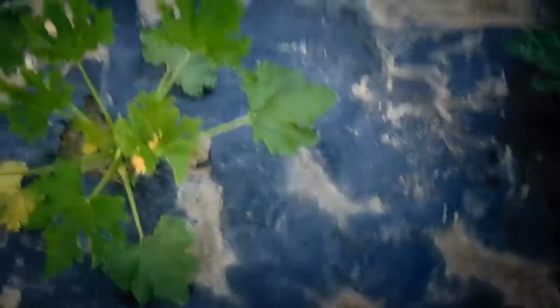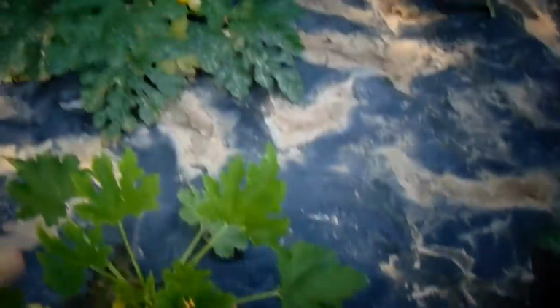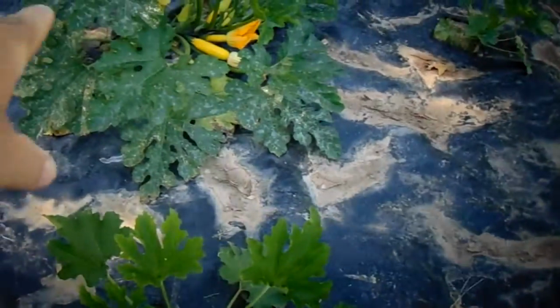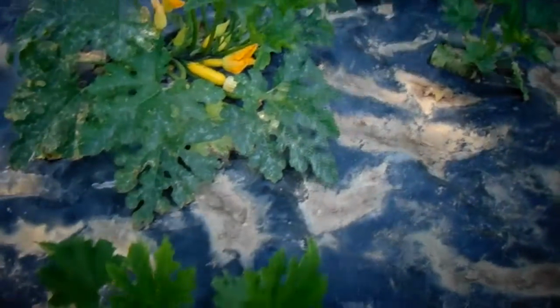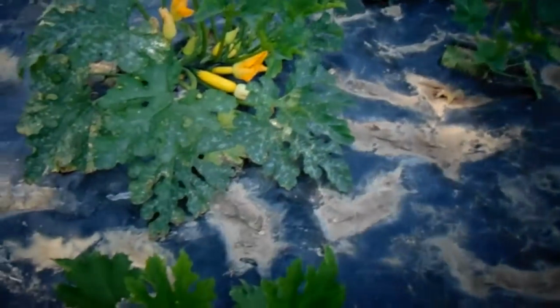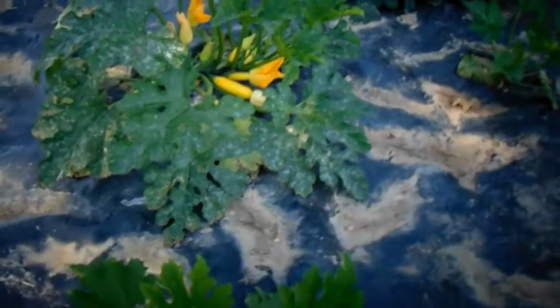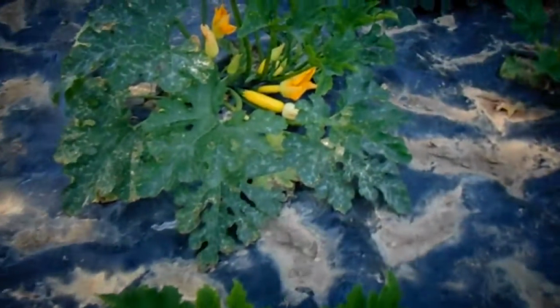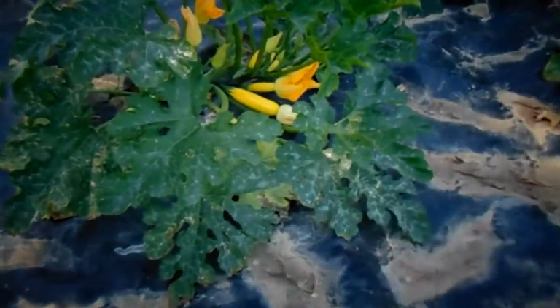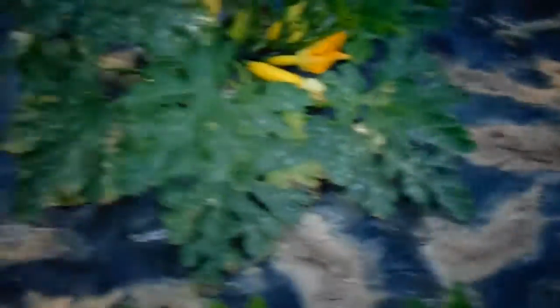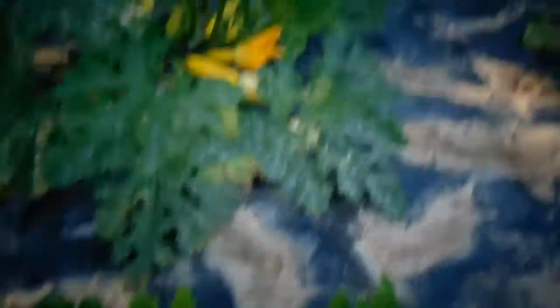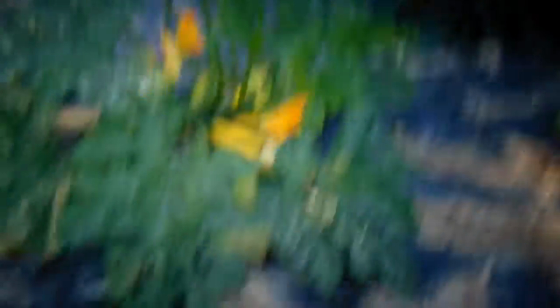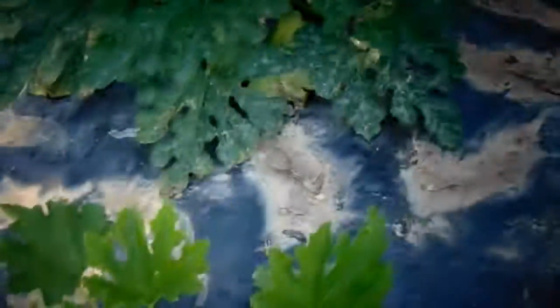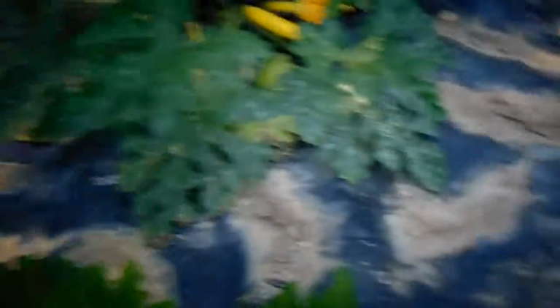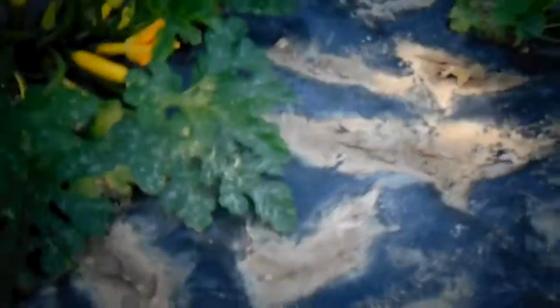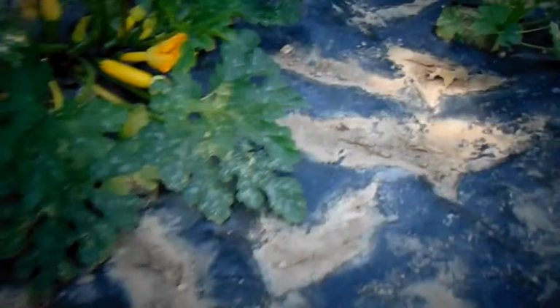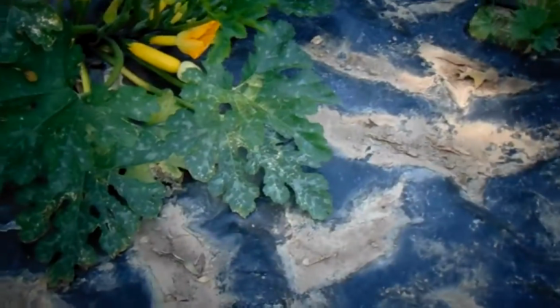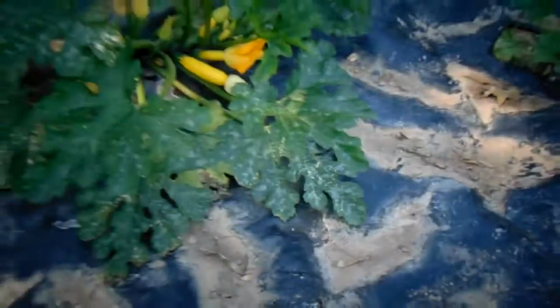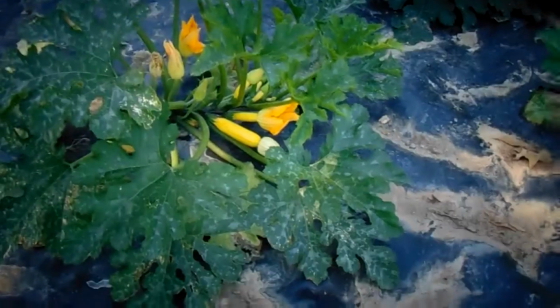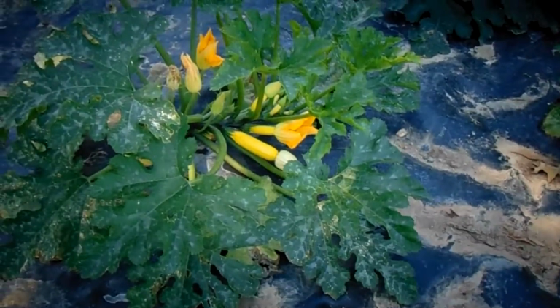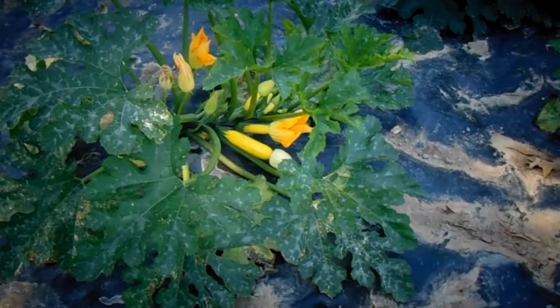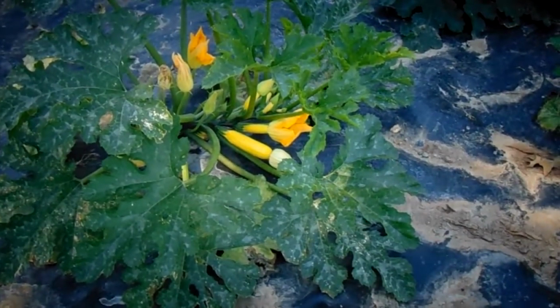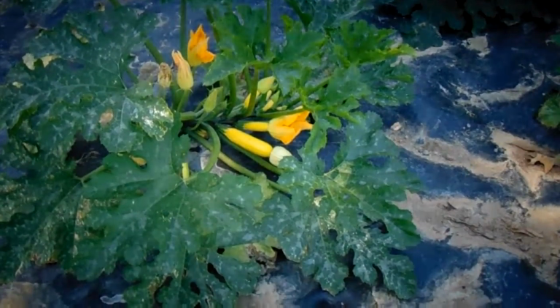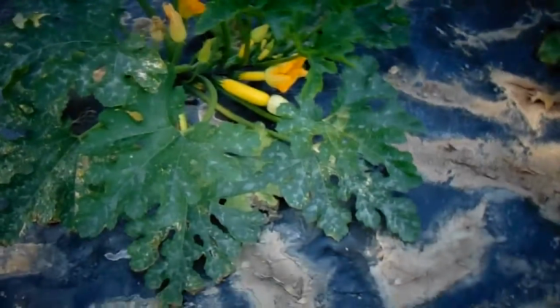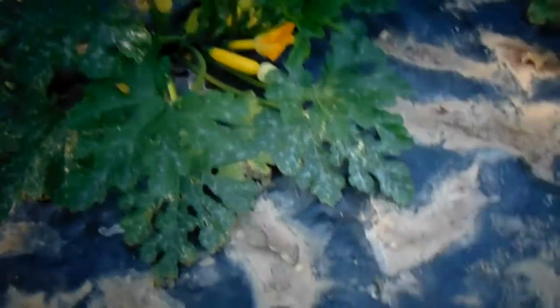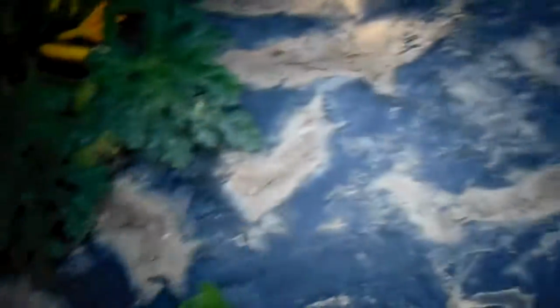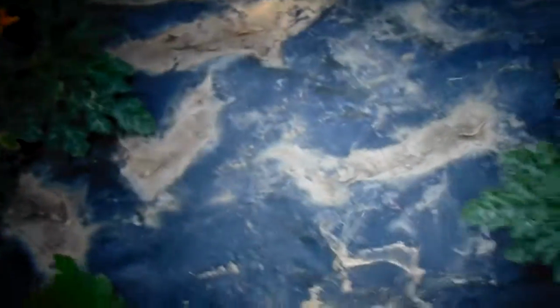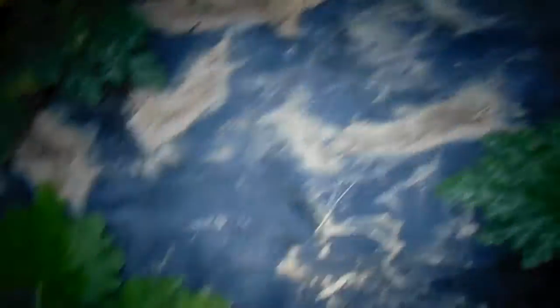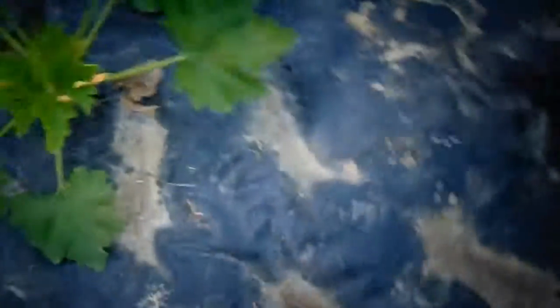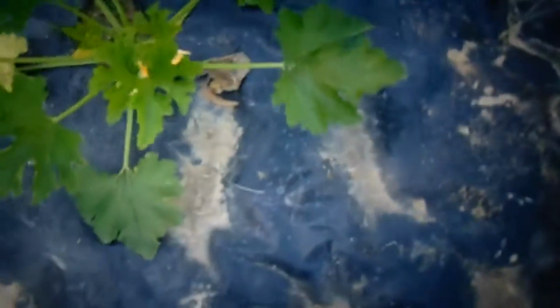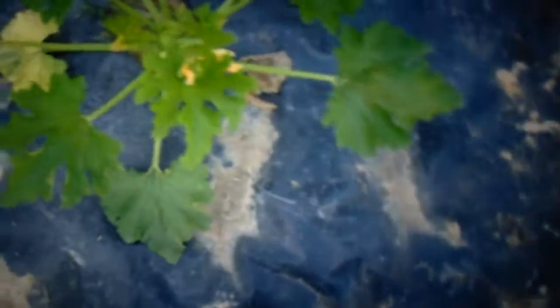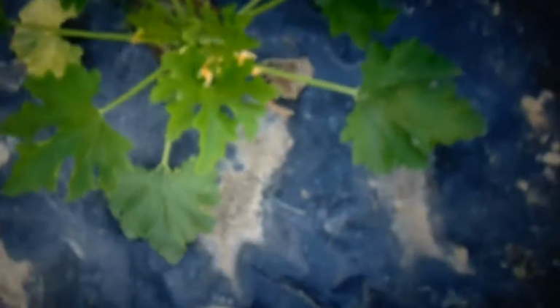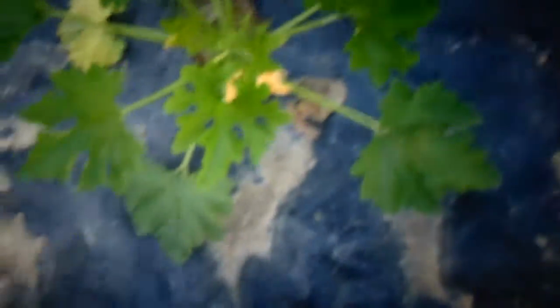This is a golden zucchini — you can see the yellow. We've had two or three of these already, we've been eating them. They're right there, and this one here is just getting a couple of flowers.